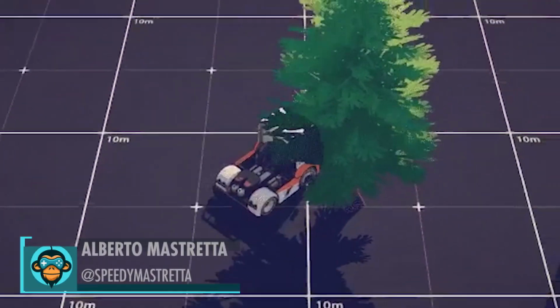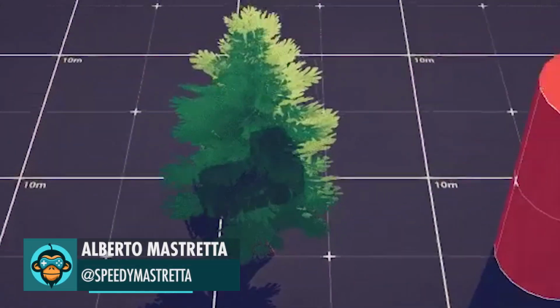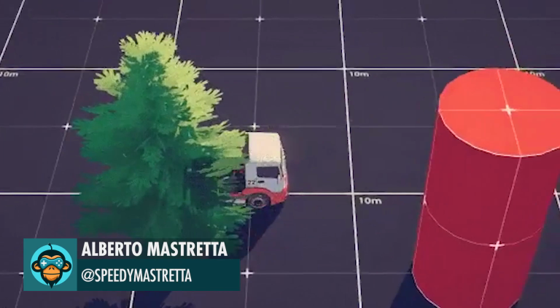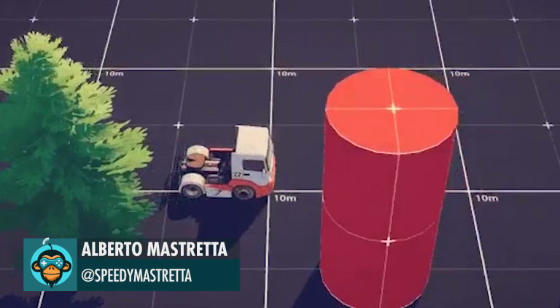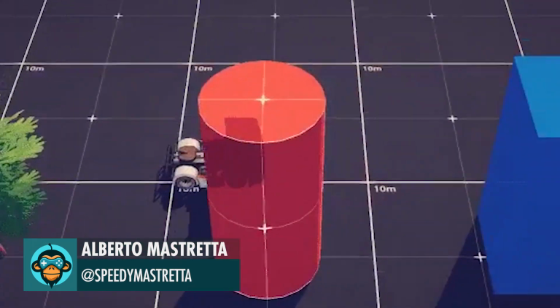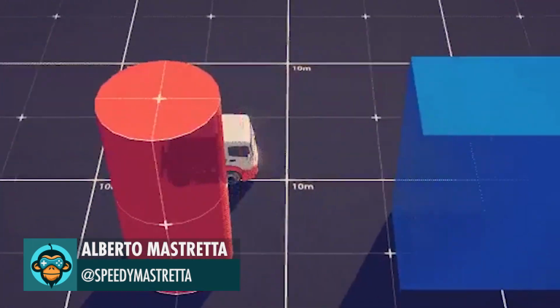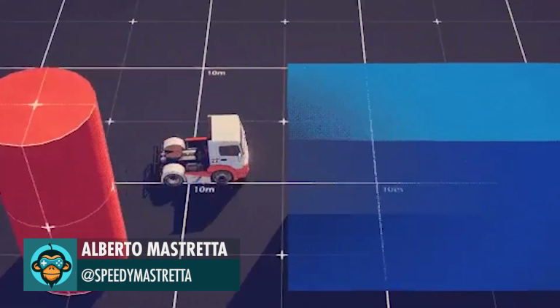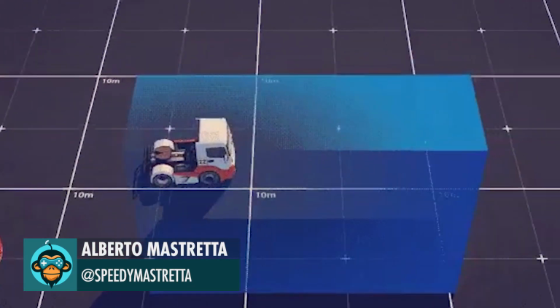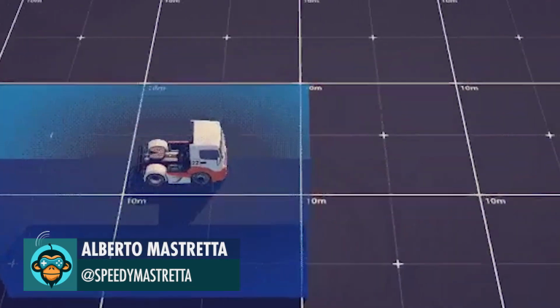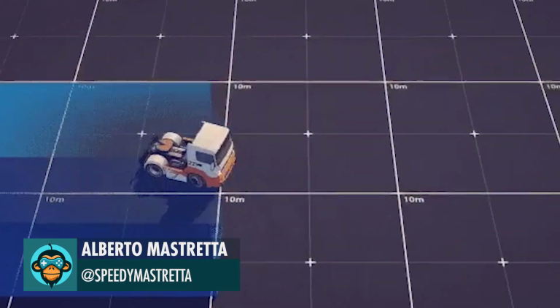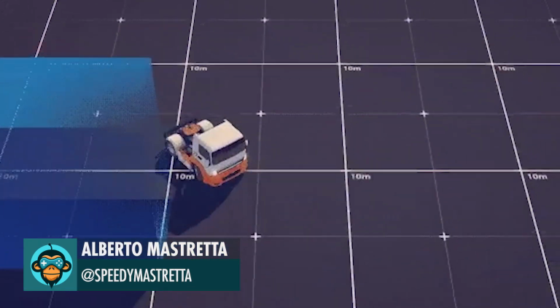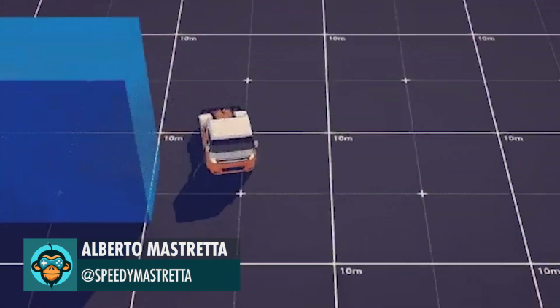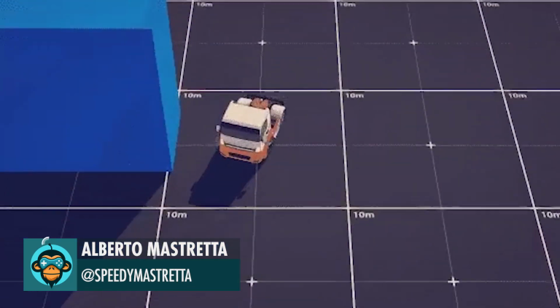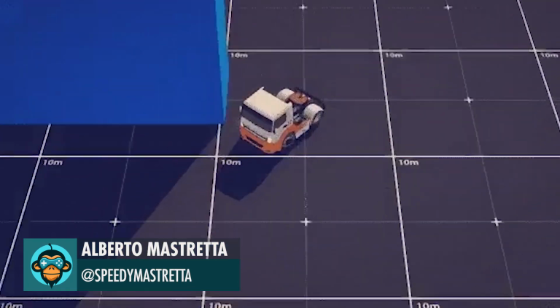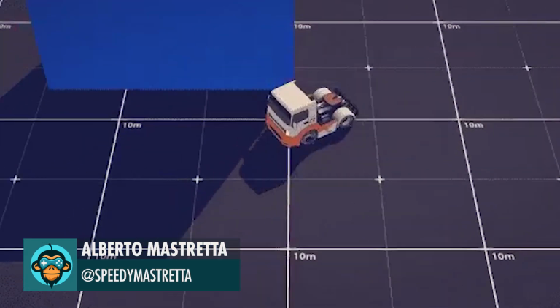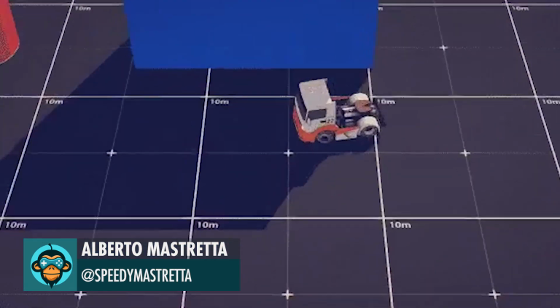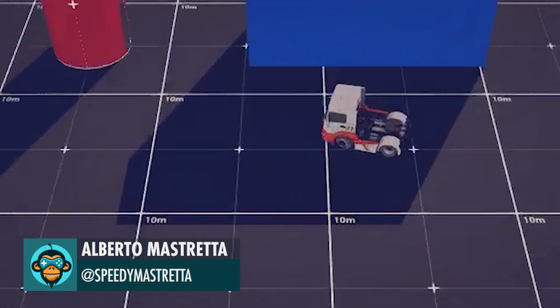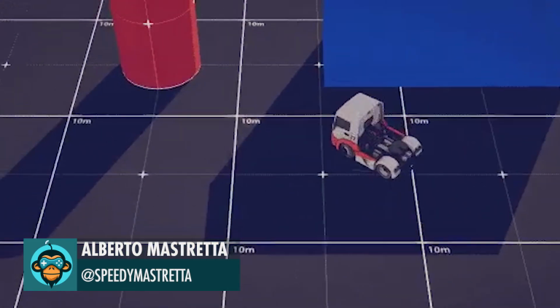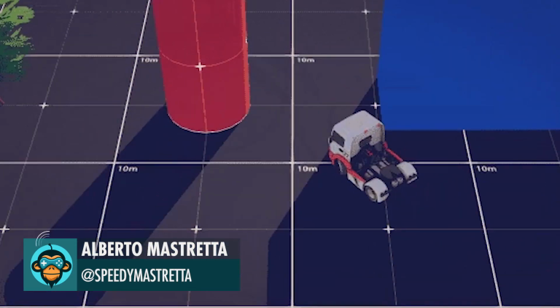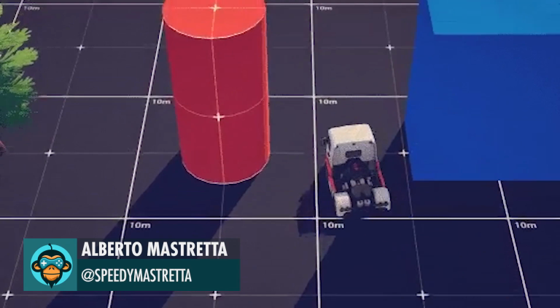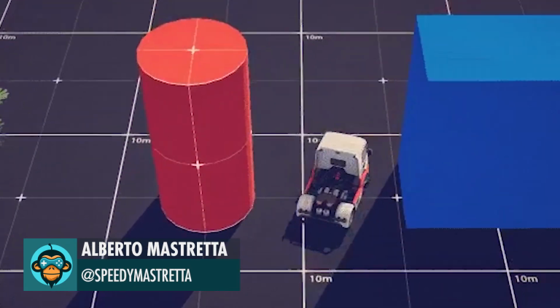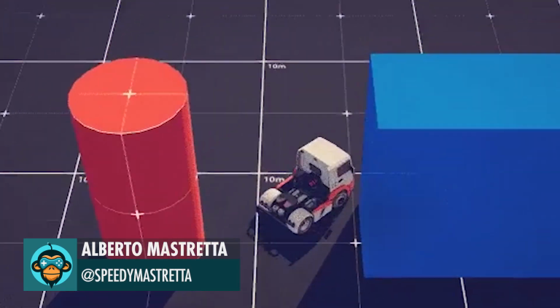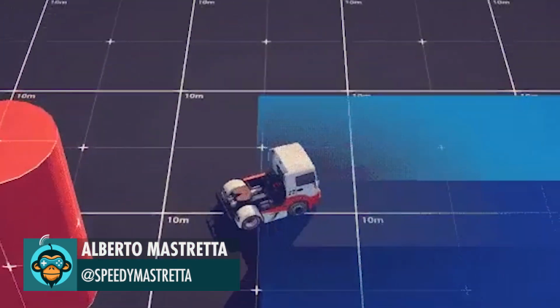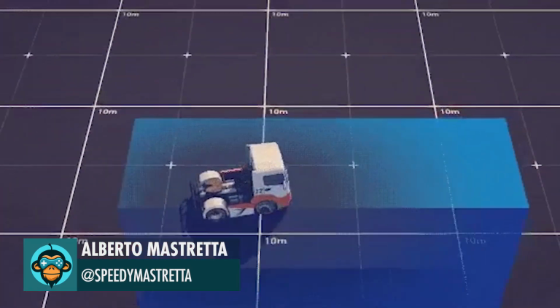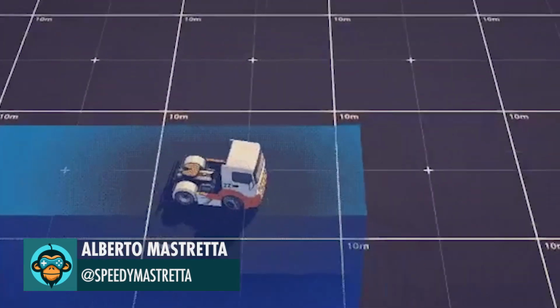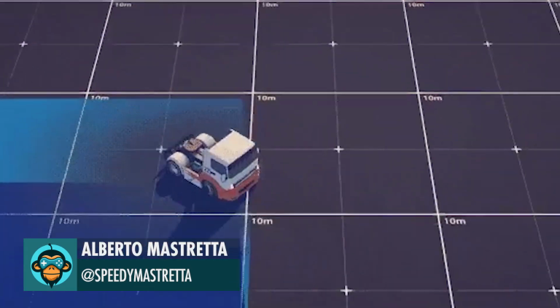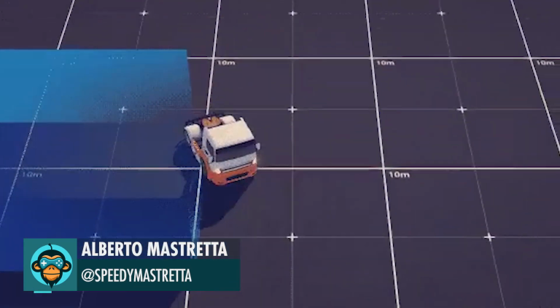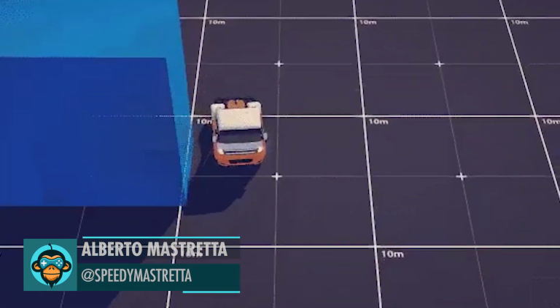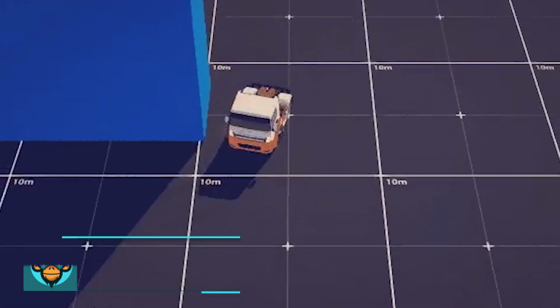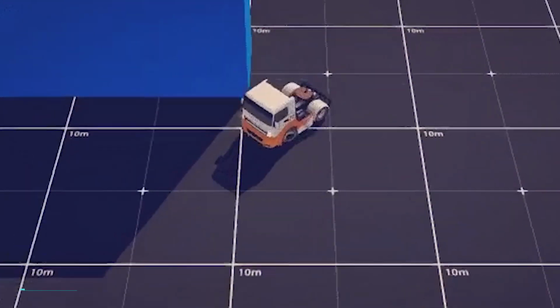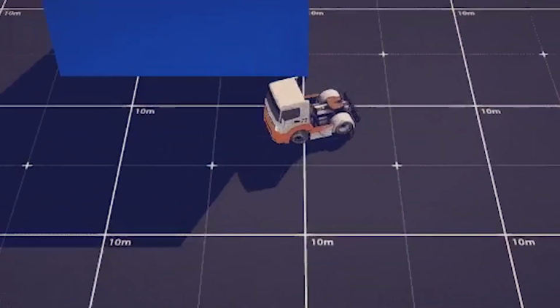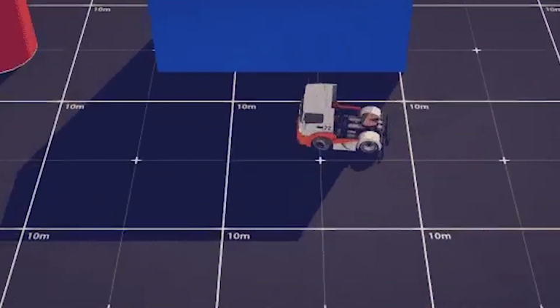Leading off, Speedy Mestretta implements a system to prevent player occlusions. Now you can see objects dither via shader that the wall would normally obstruct.